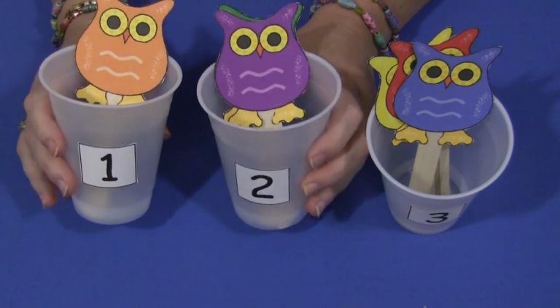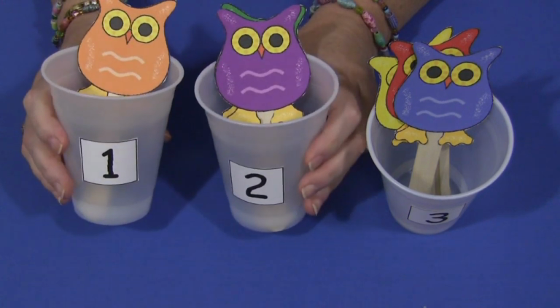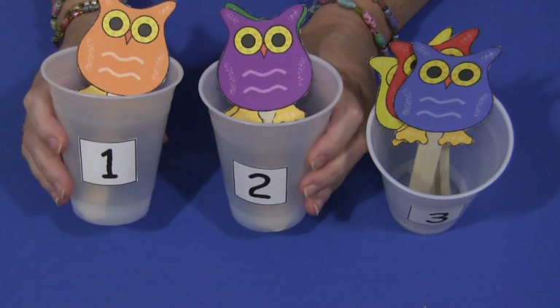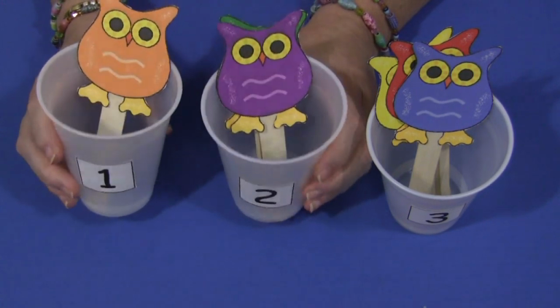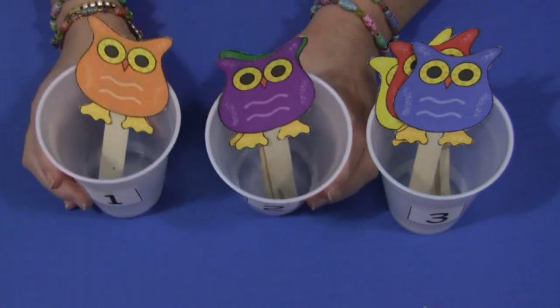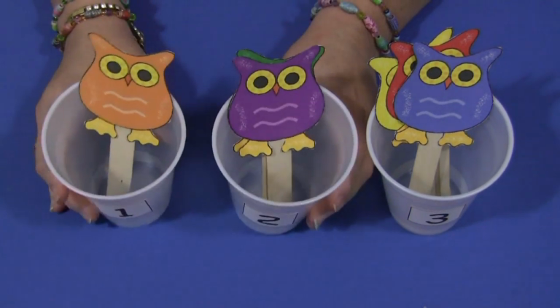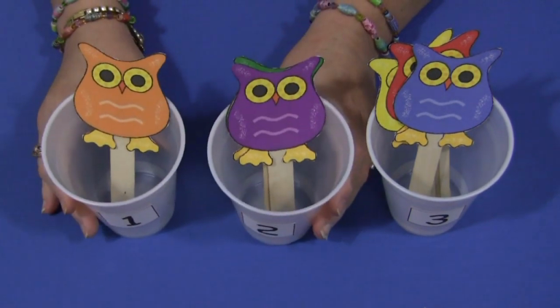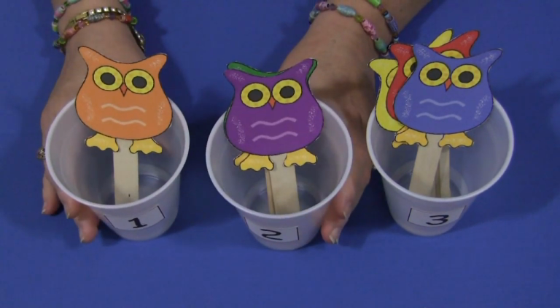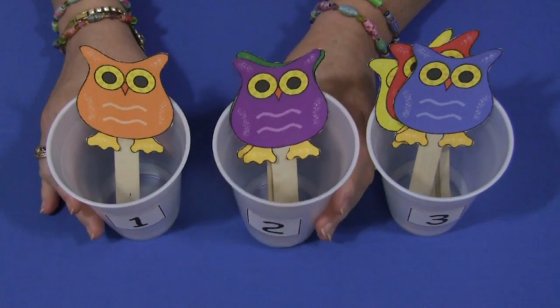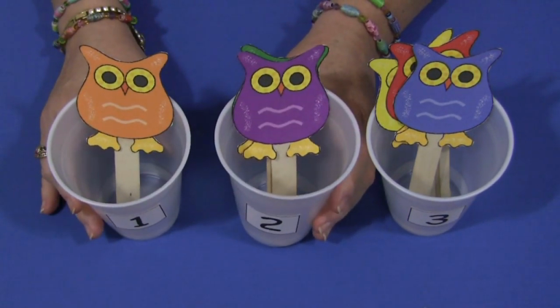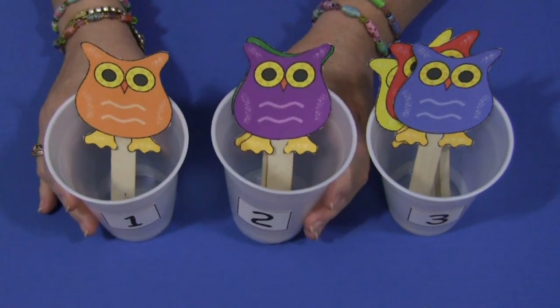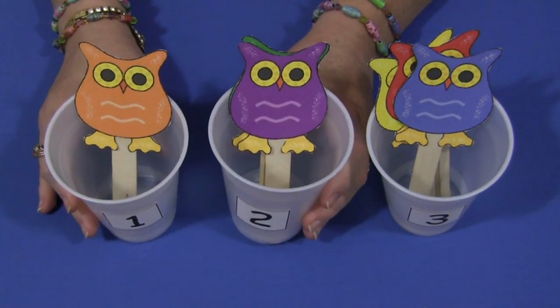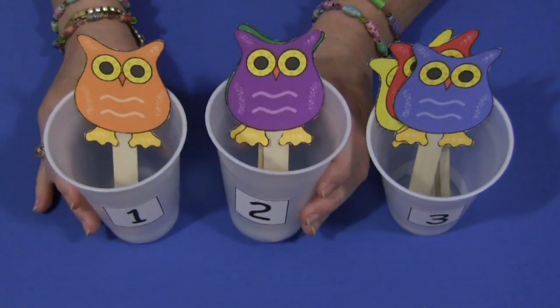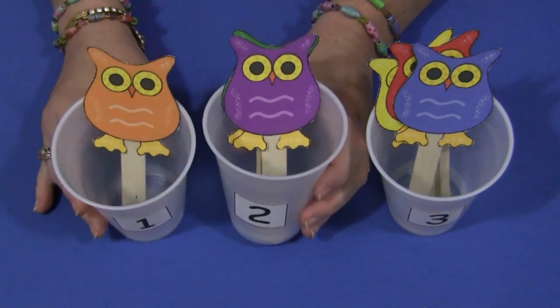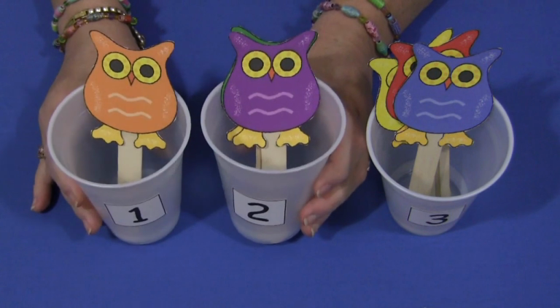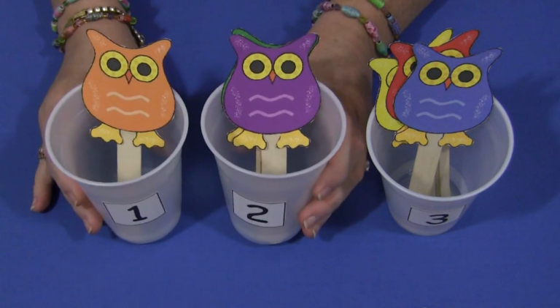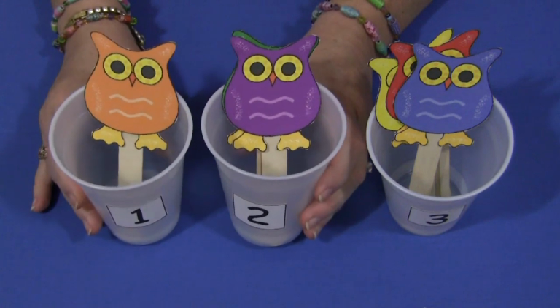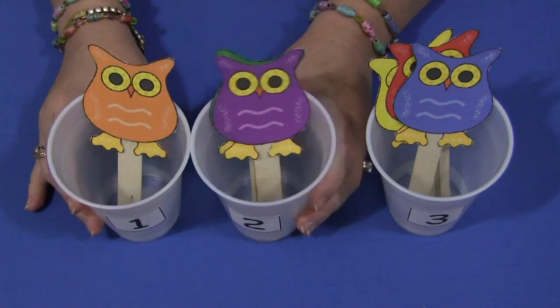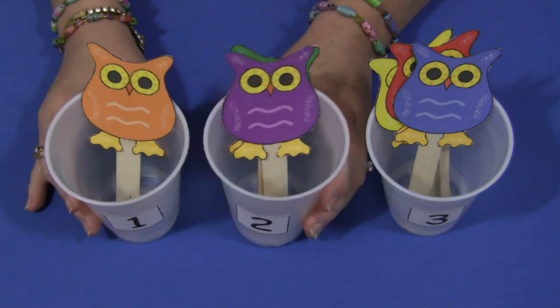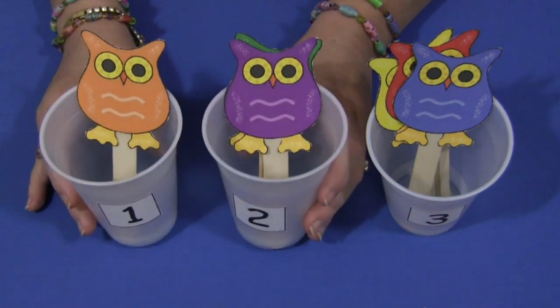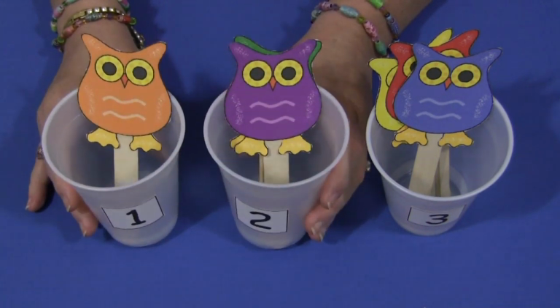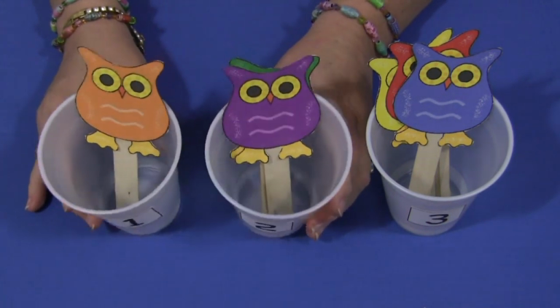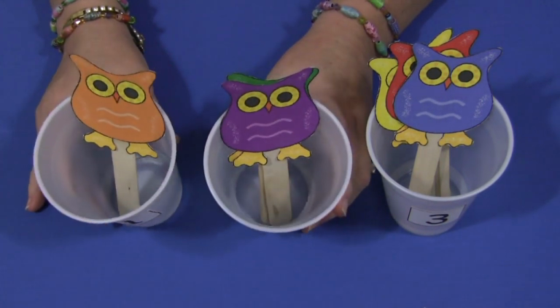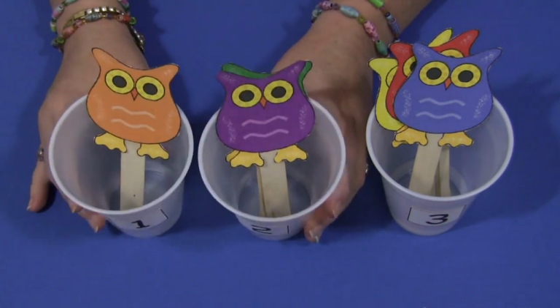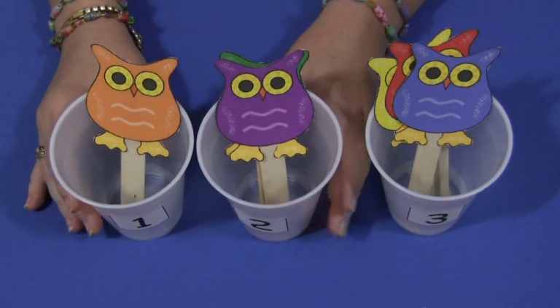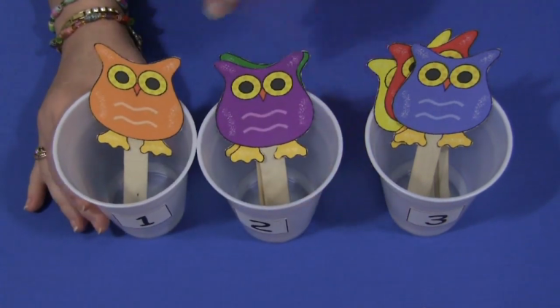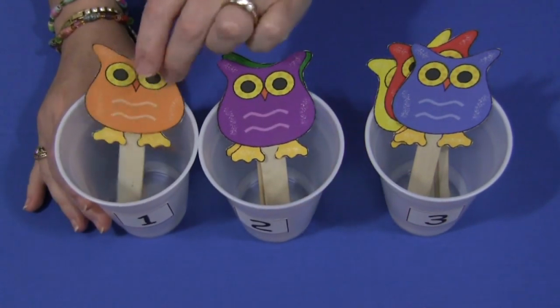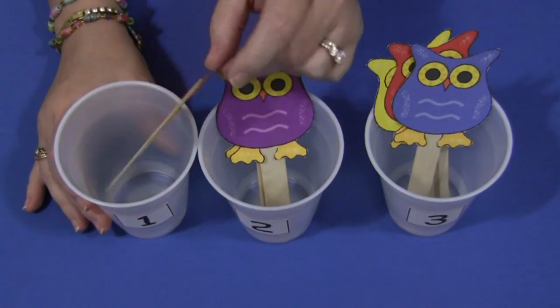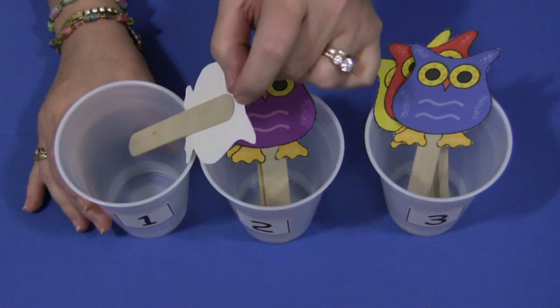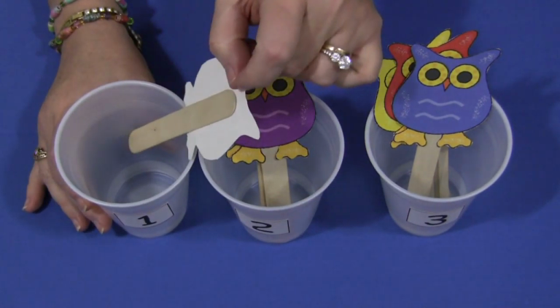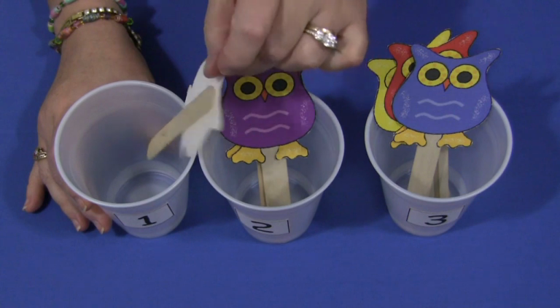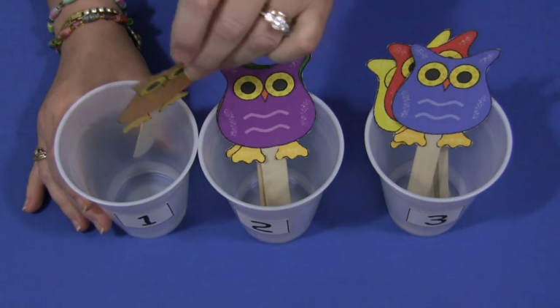The numbers themselves and the owls can be found on my website at ChildCareLand.com. Underneath the video section you just print the owls on cardstock paper and attach them to a craft stick.